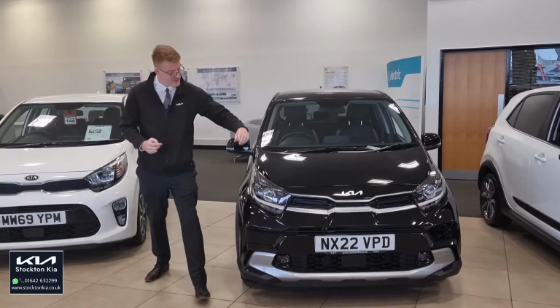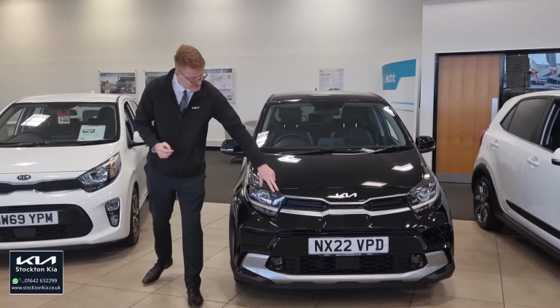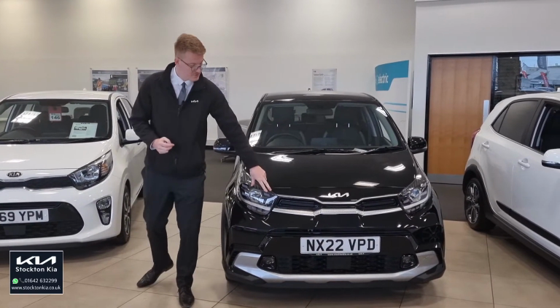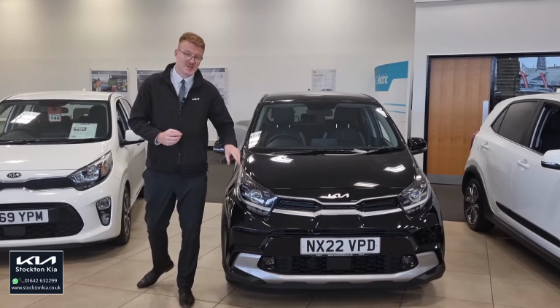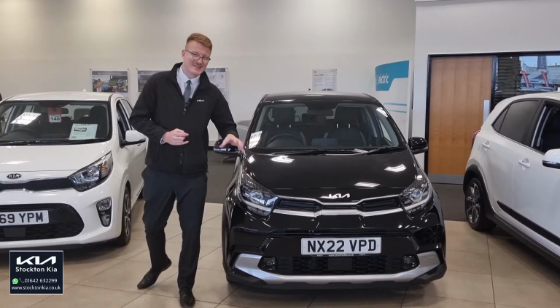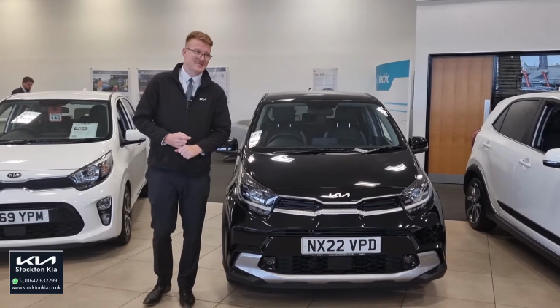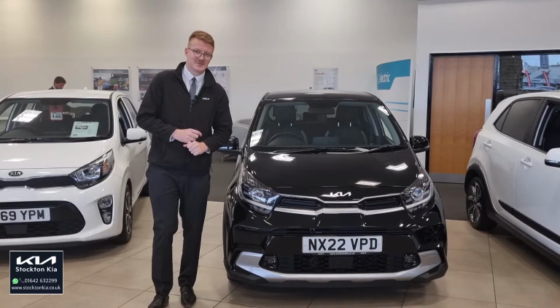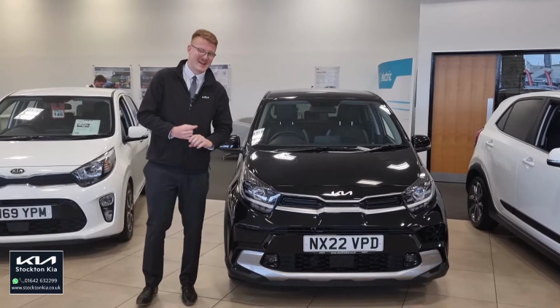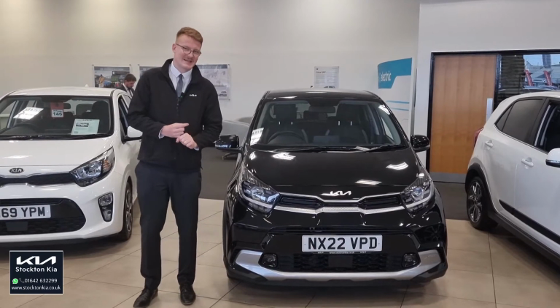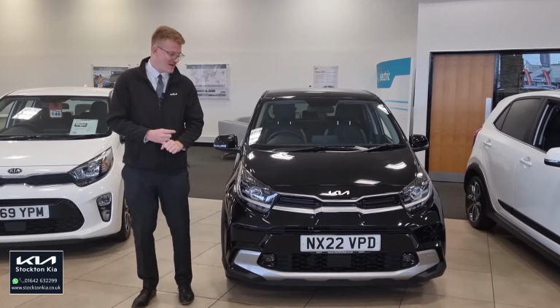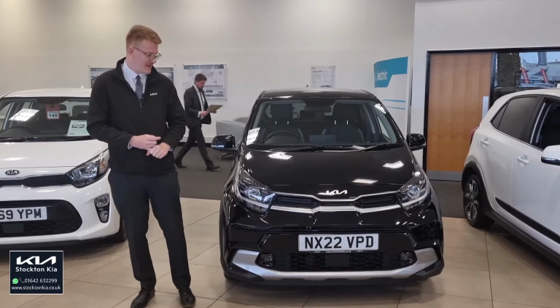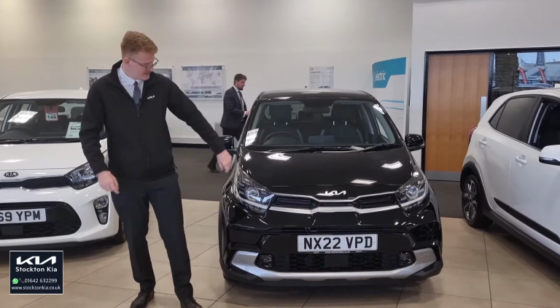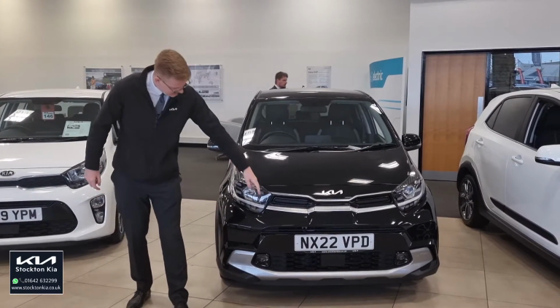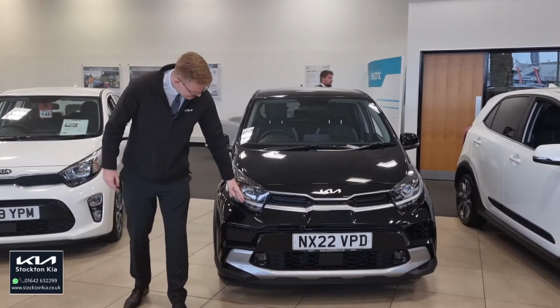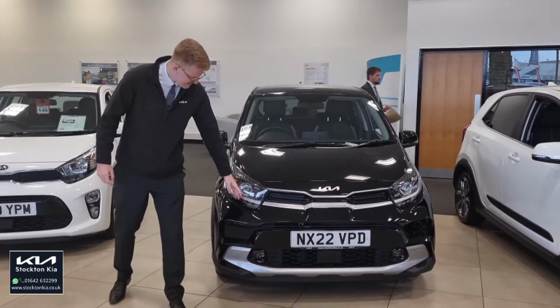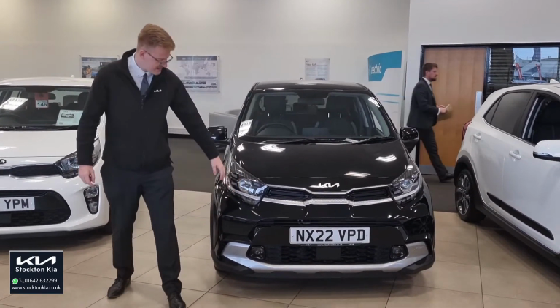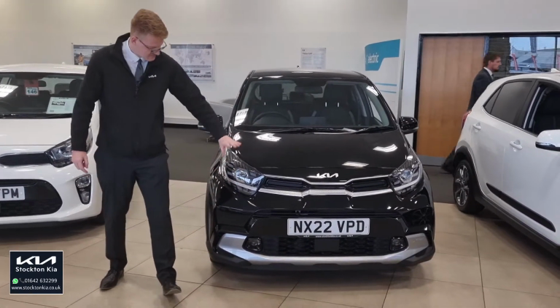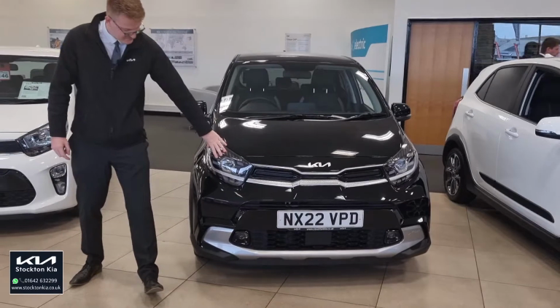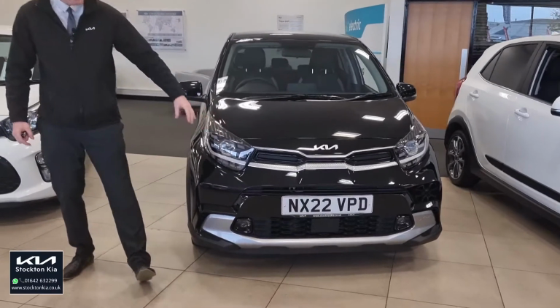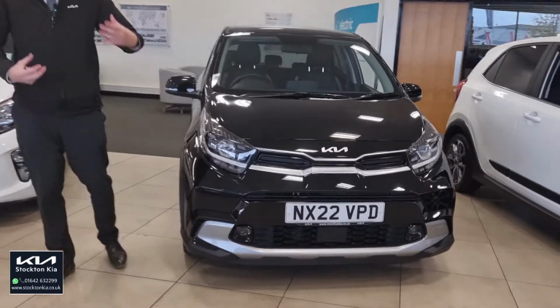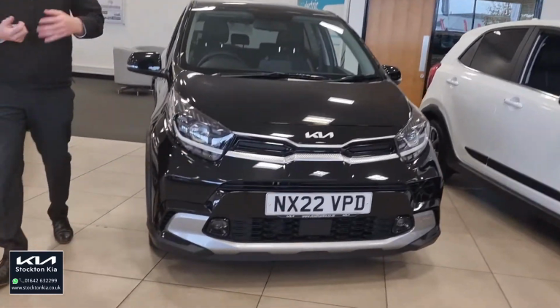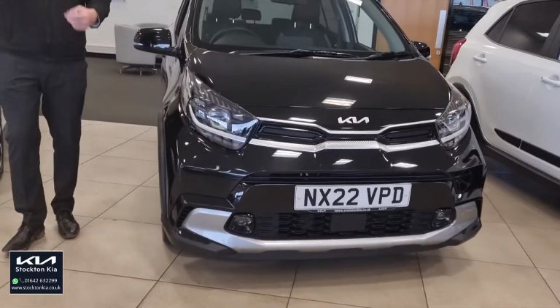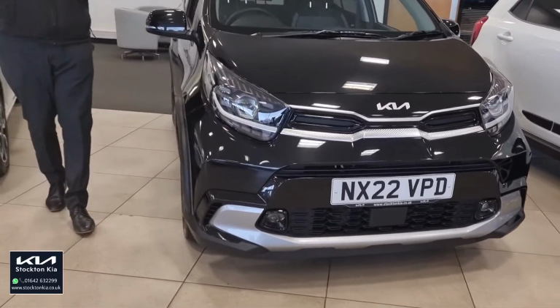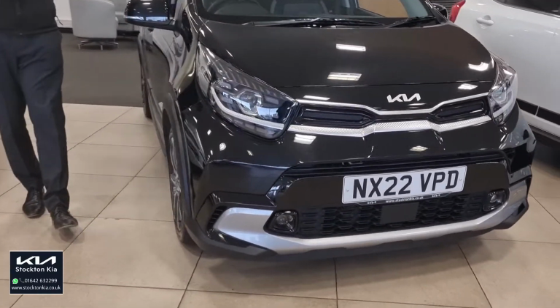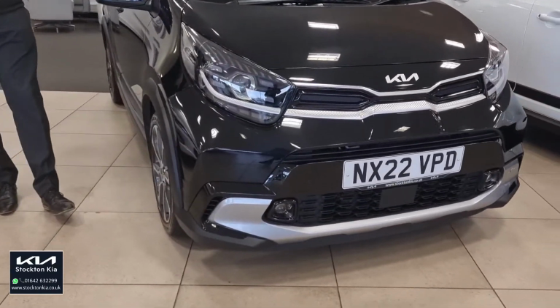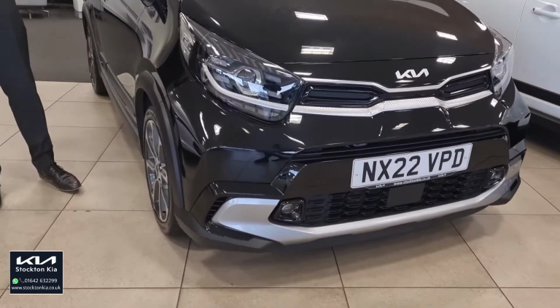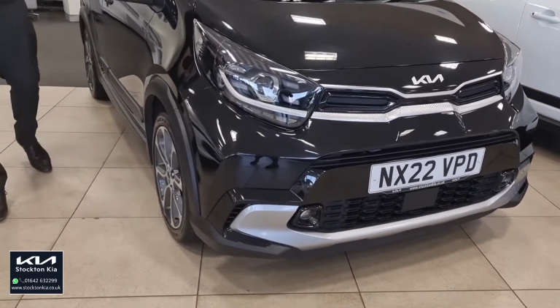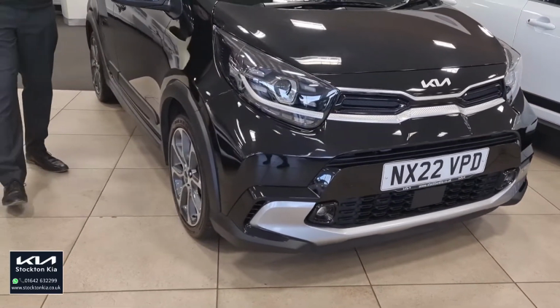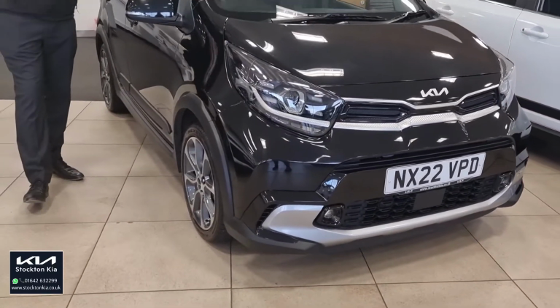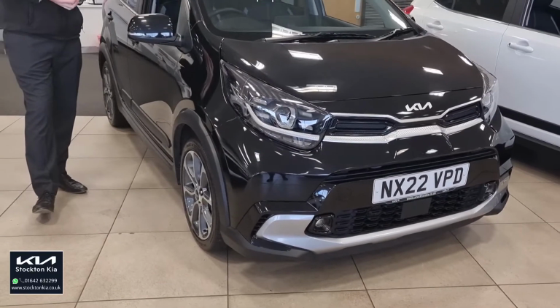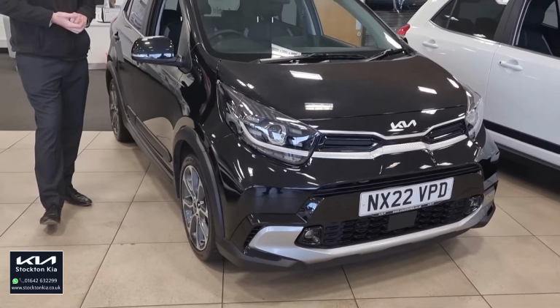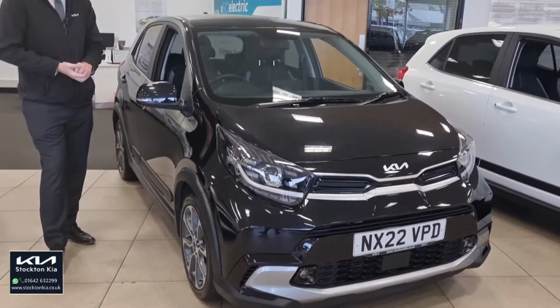It's got the recognisable tiger nose grille, and it's done less than 10,000 miles — 9,895 on the mileage. You've also got LED daytime running lights and bi-function headlights, so coming into this time of year when it's getting darker earlier in the morning and evening, you're going to have really good clear visibility.